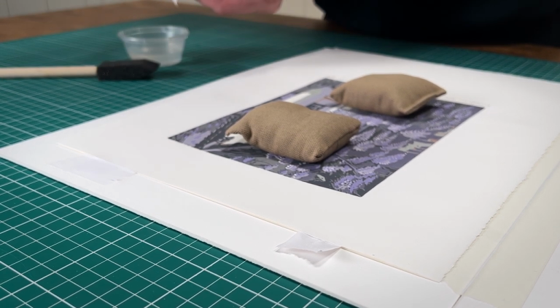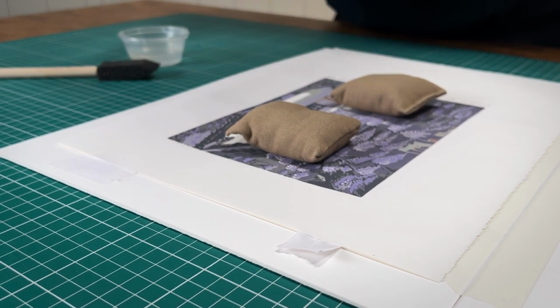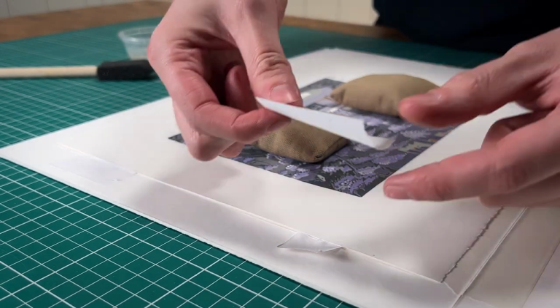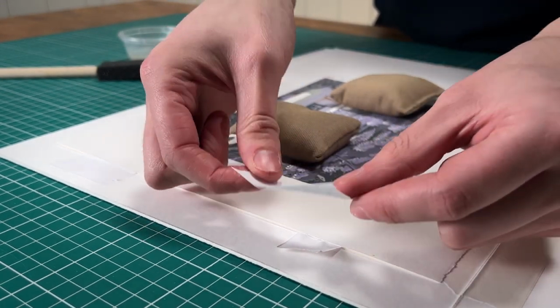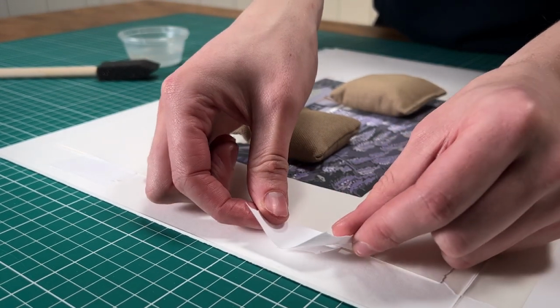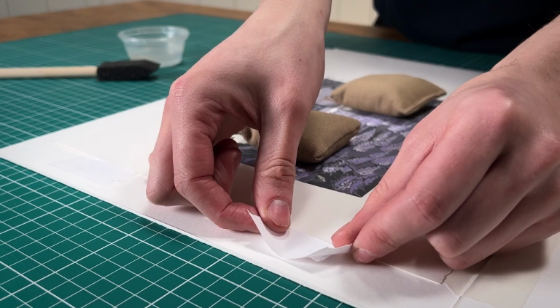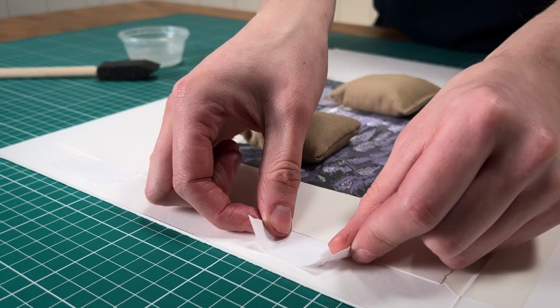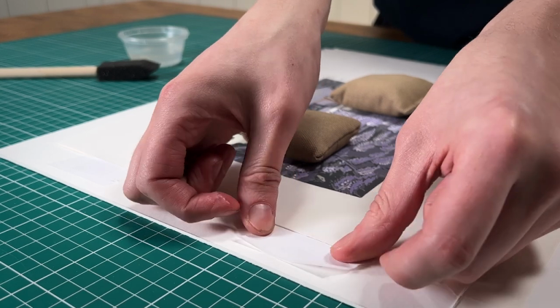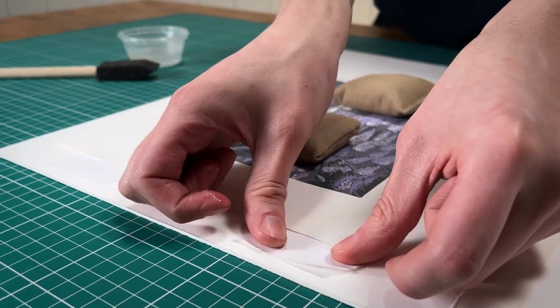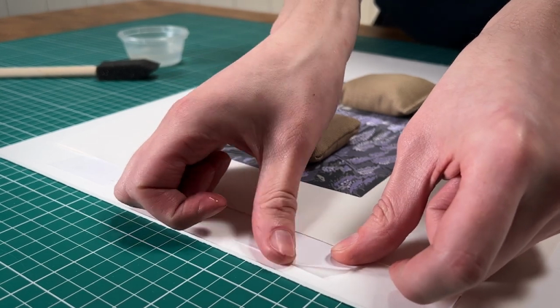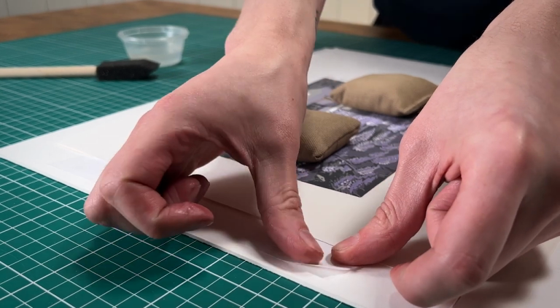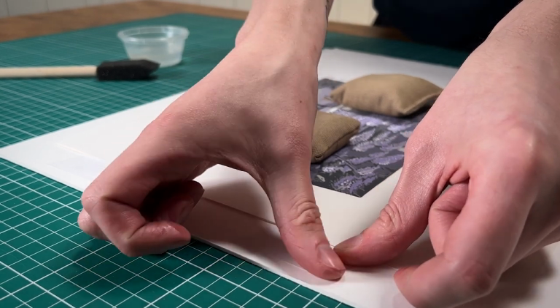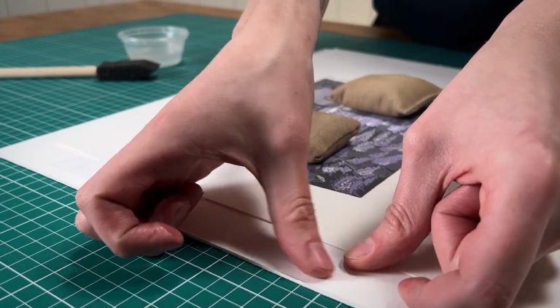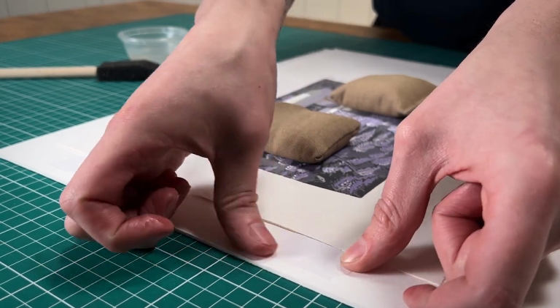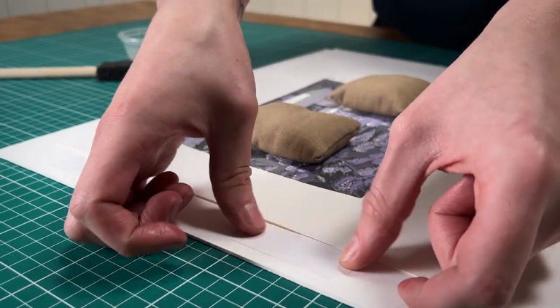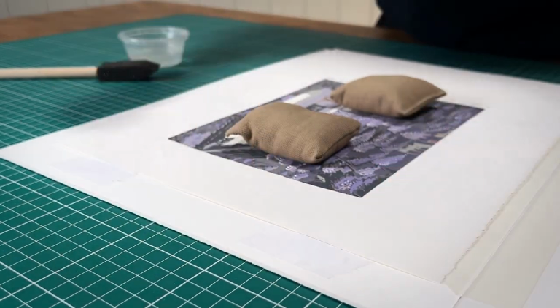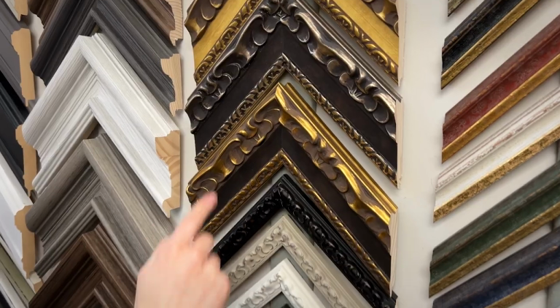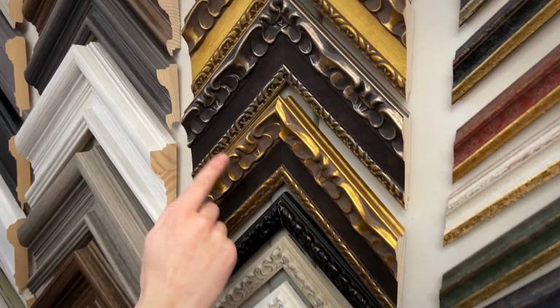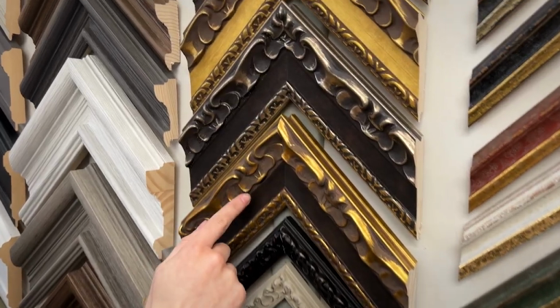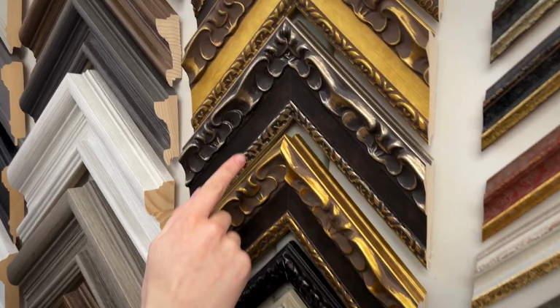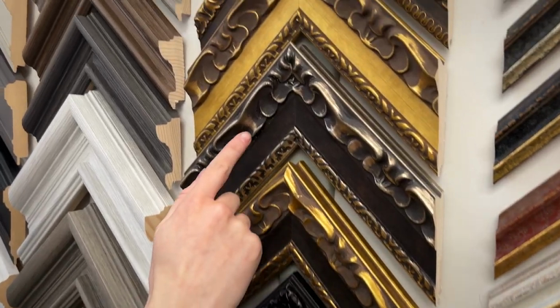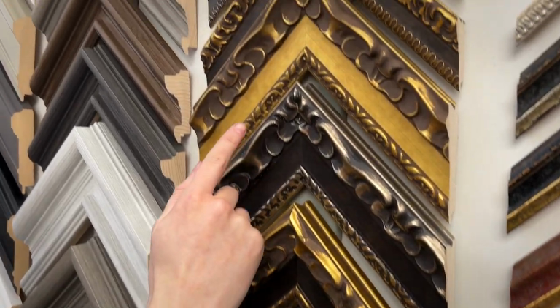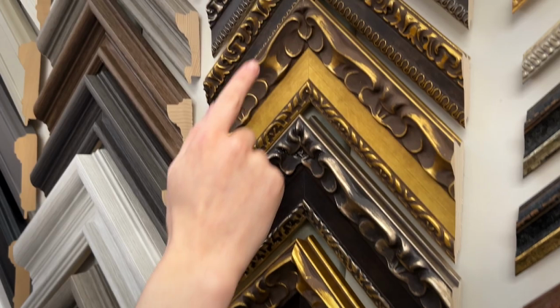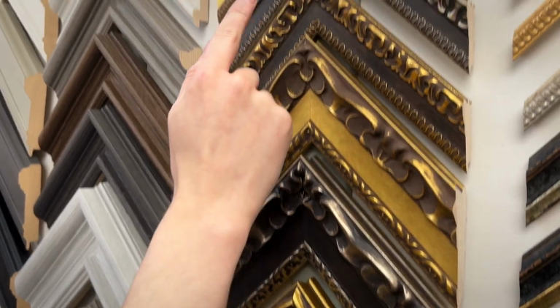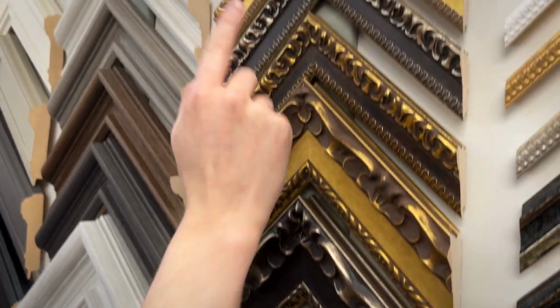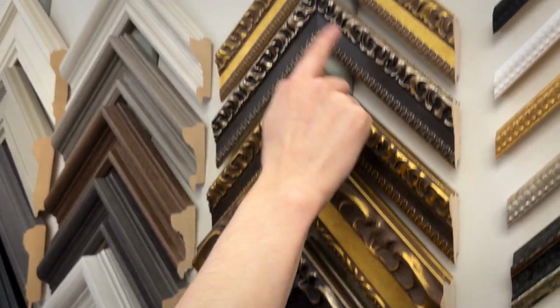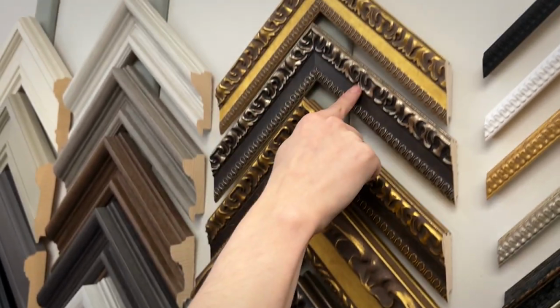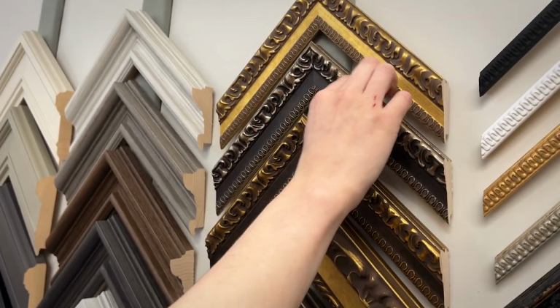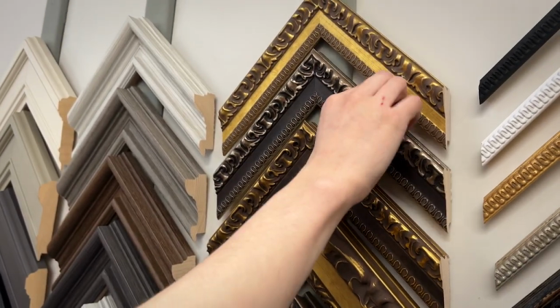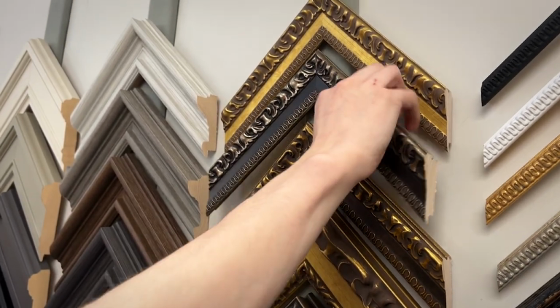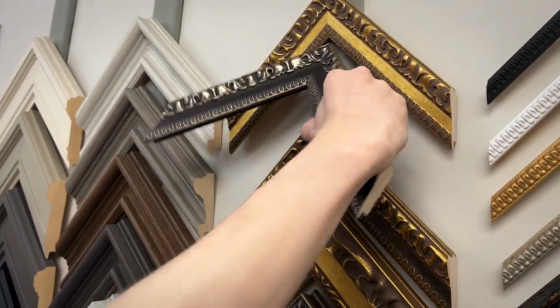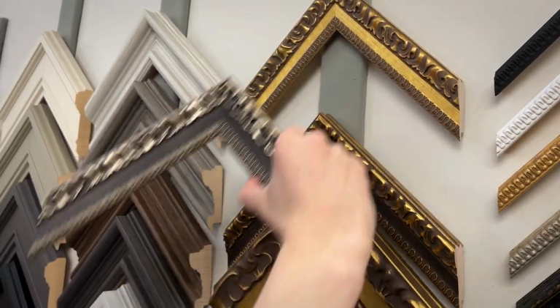With the new tee hinges in place, all that's left to do is build the frame. For this artwork we're going with the 43mm Toledo in aged silver.